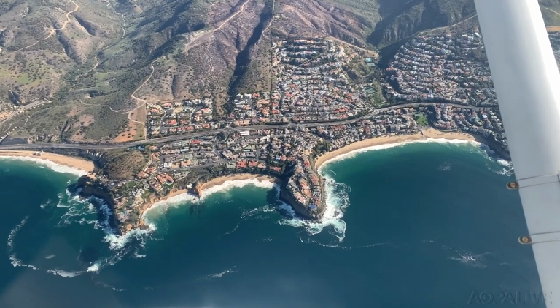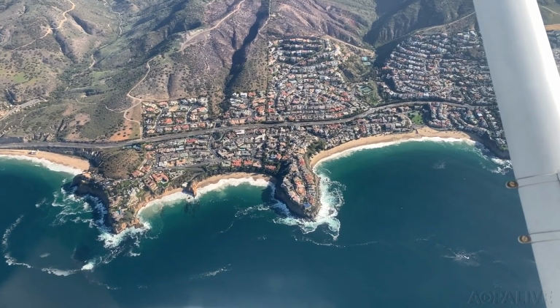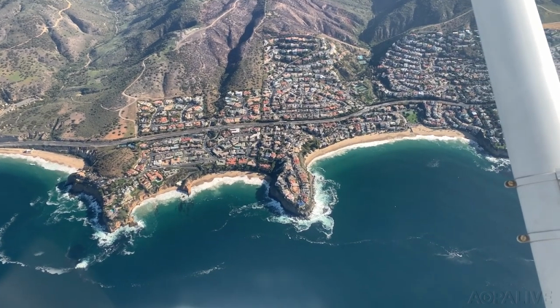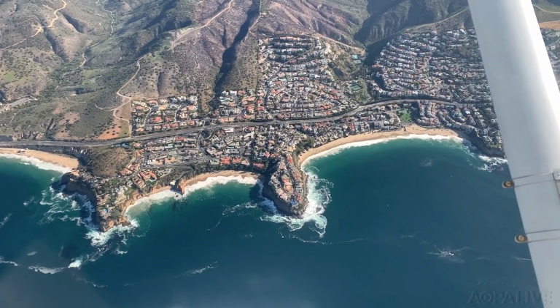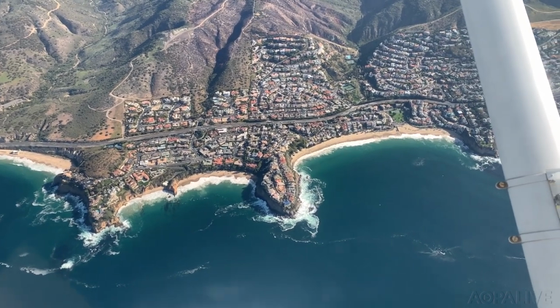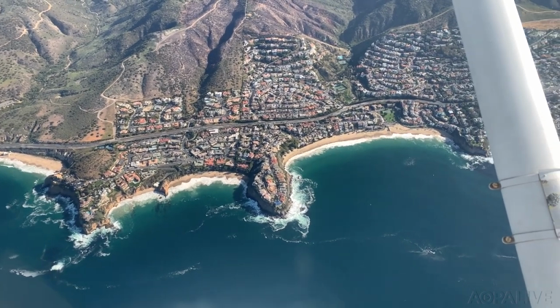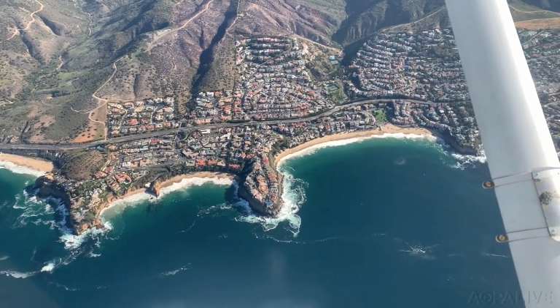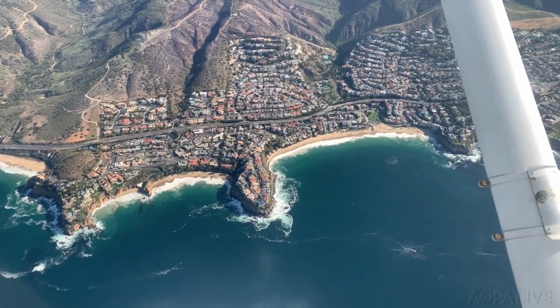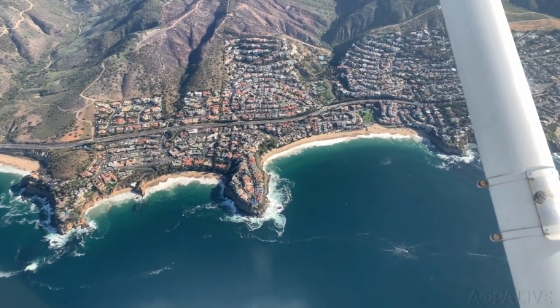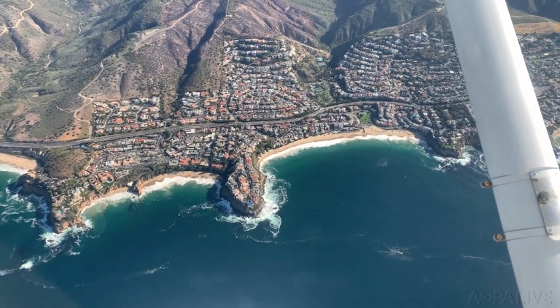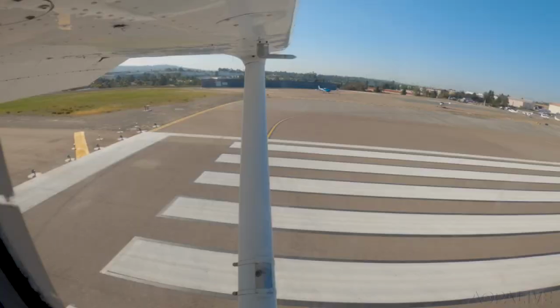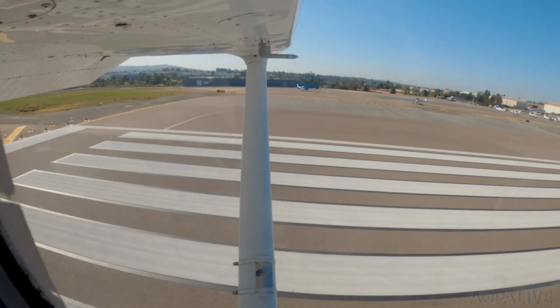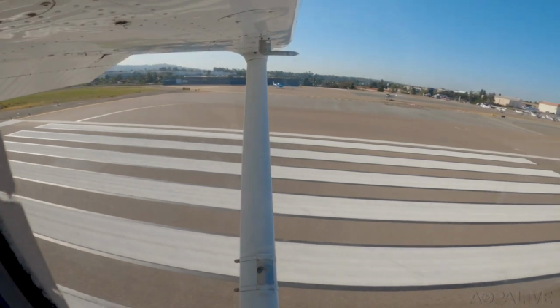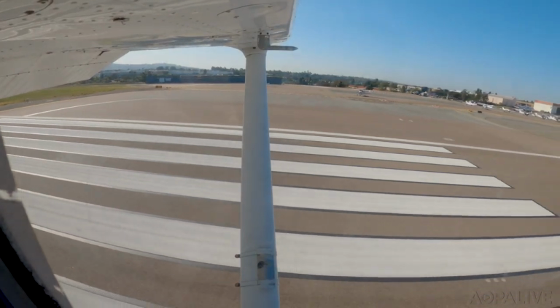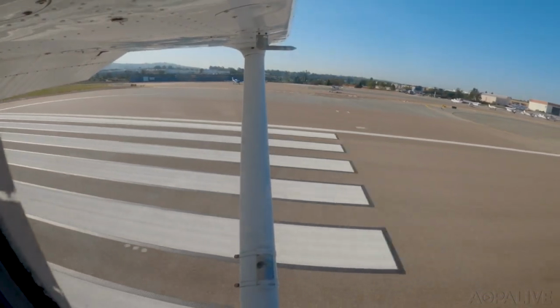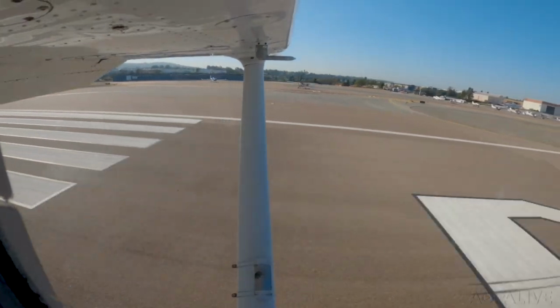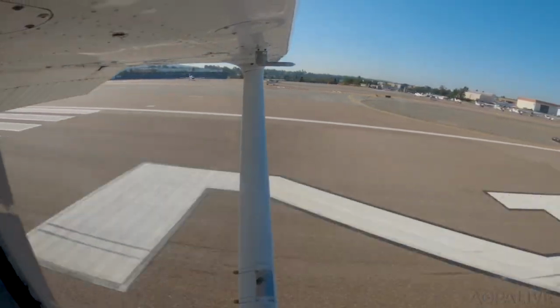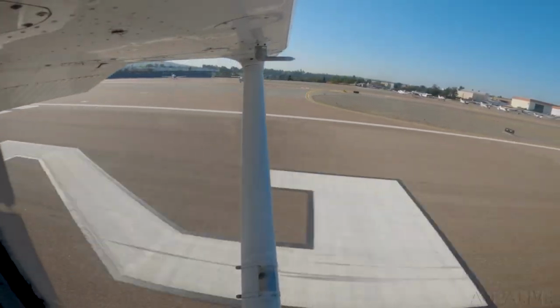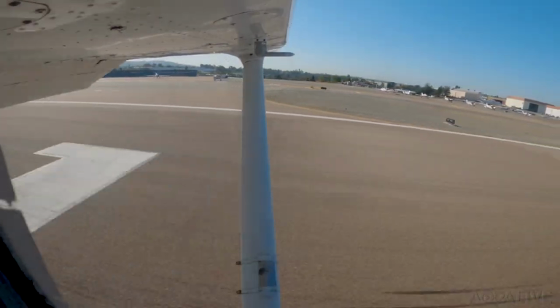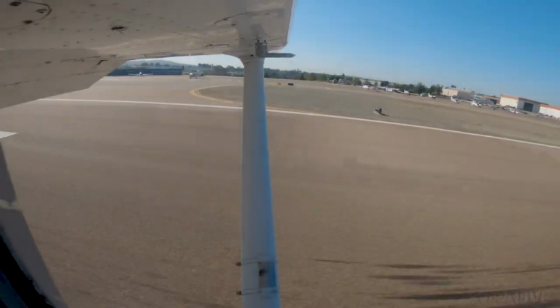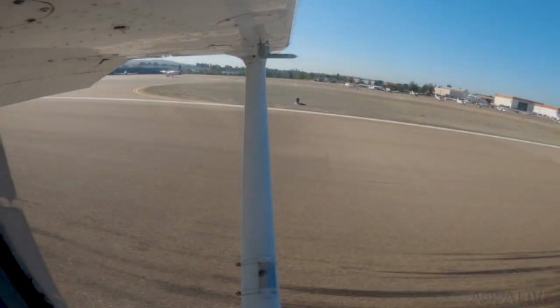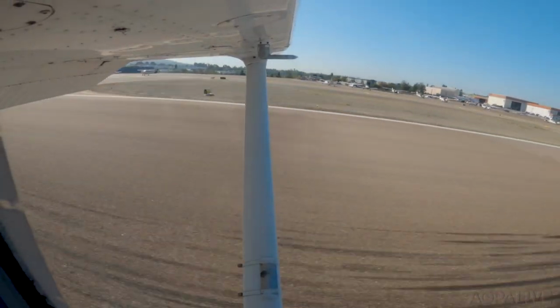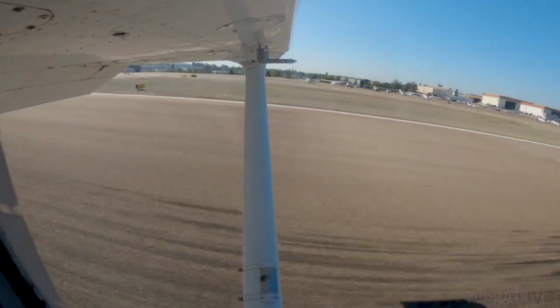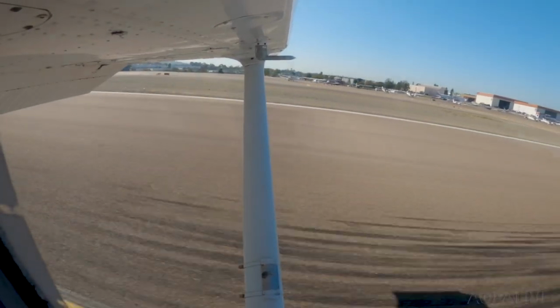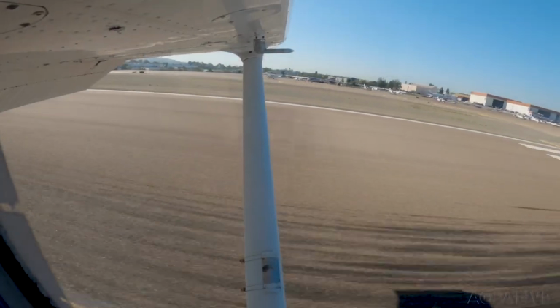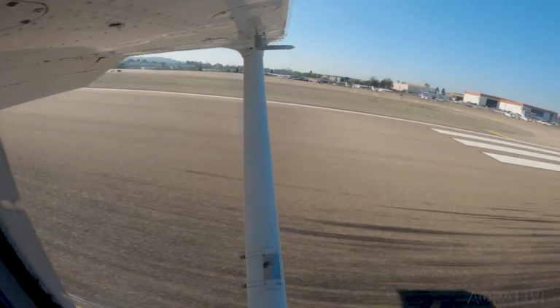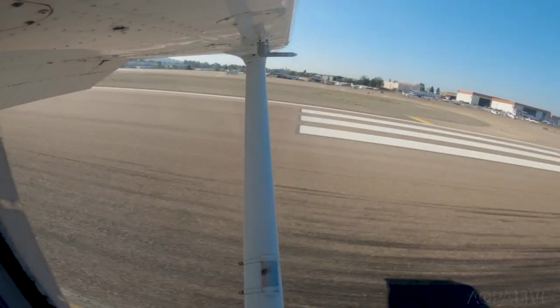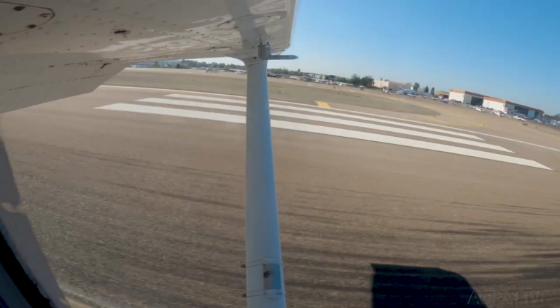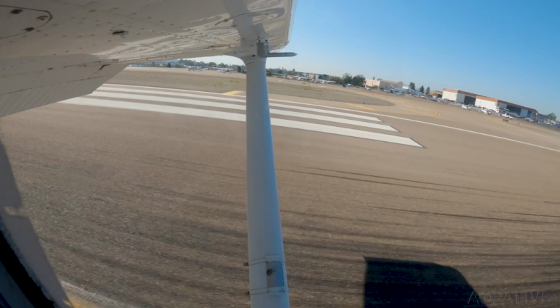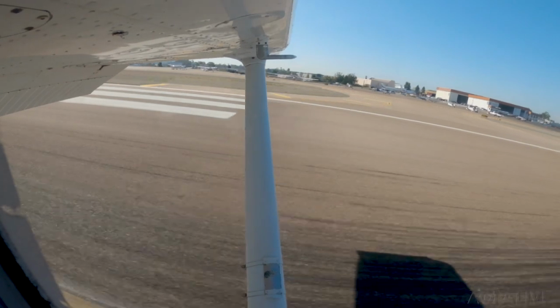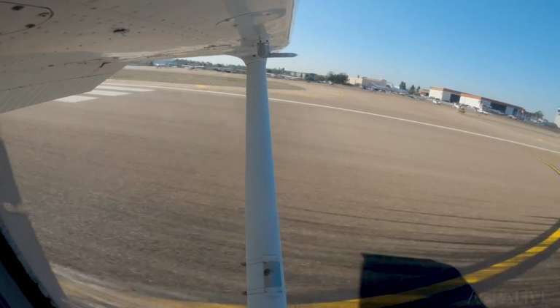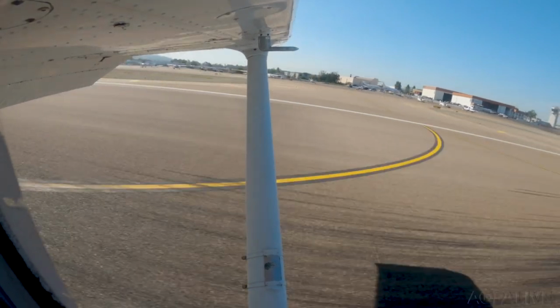We cruised south along the coast at 3,500 feet. A short 30 minutes later, ATC hands us off to Palomar Tower, who clears us for the right downwind for runway 24.